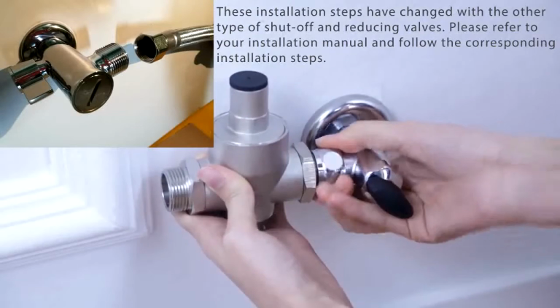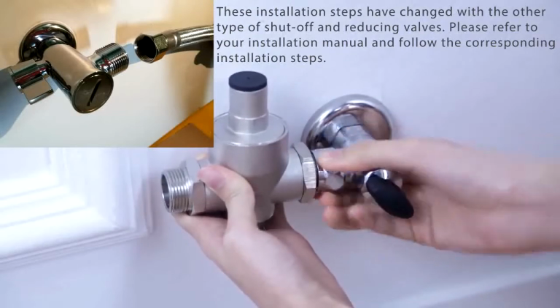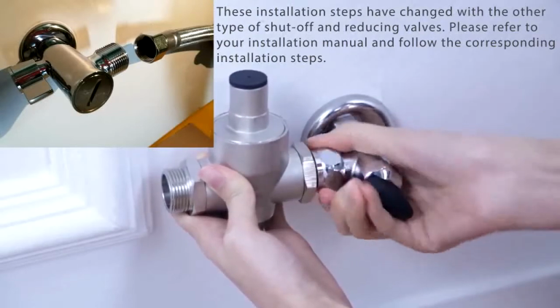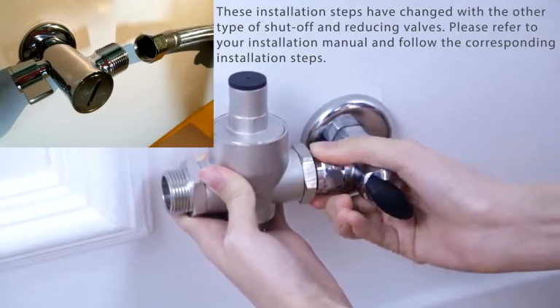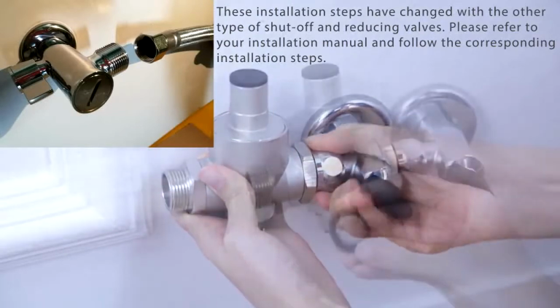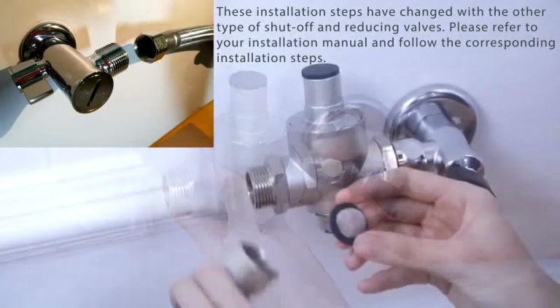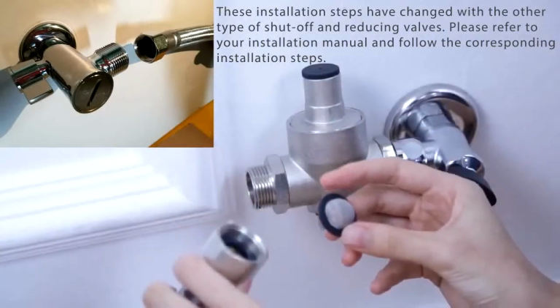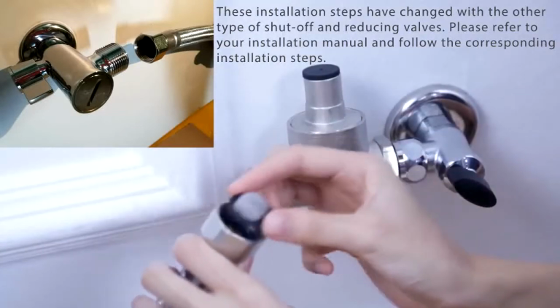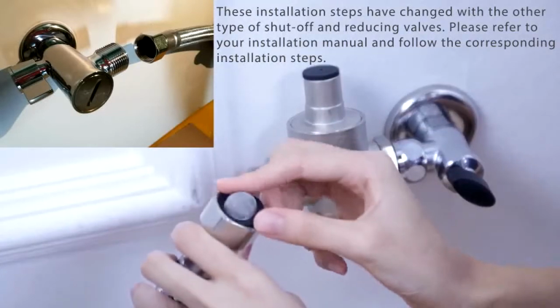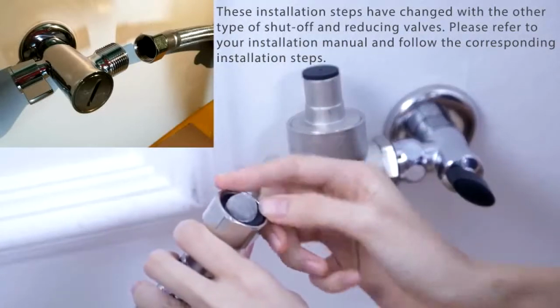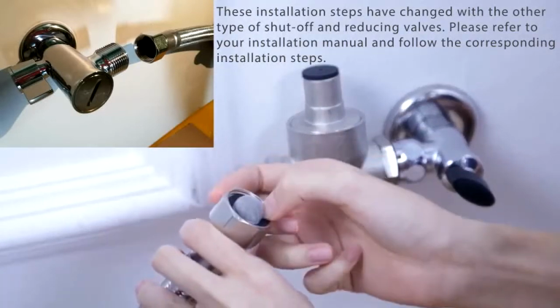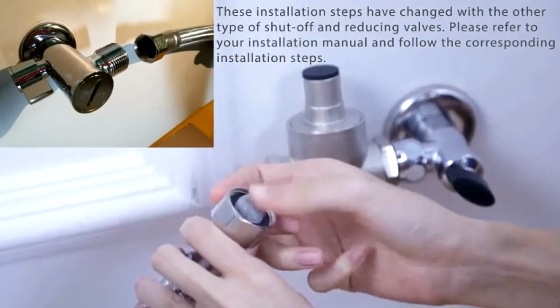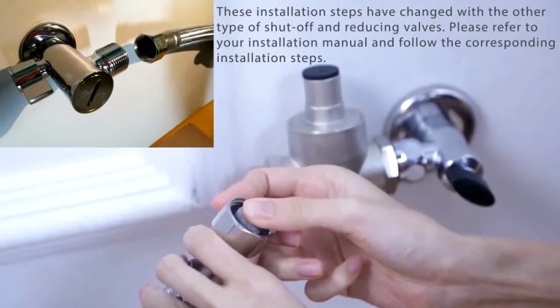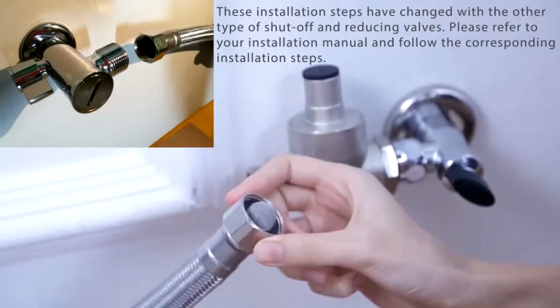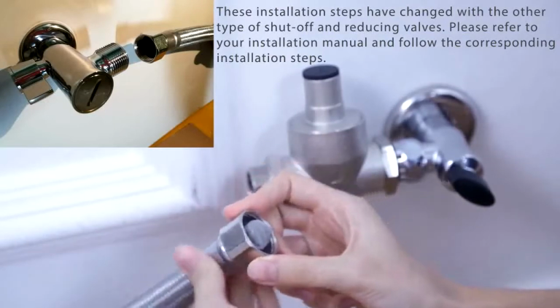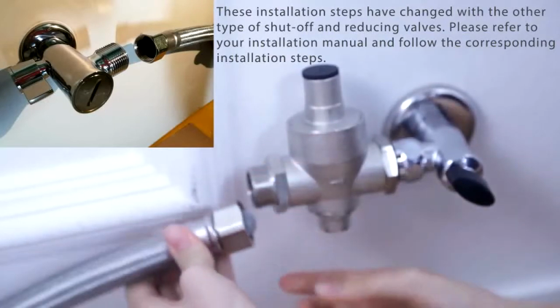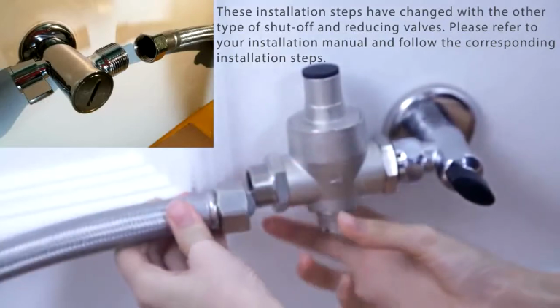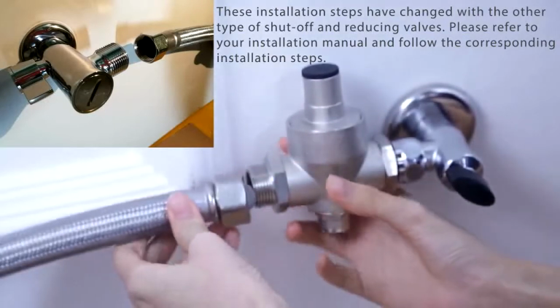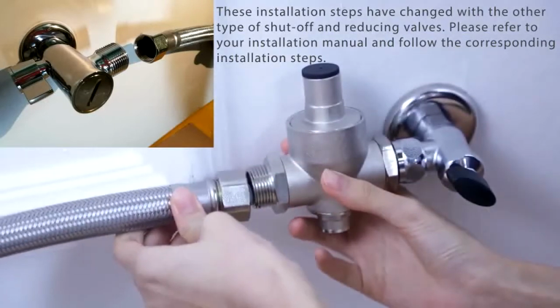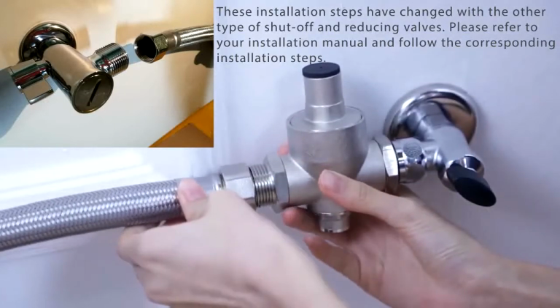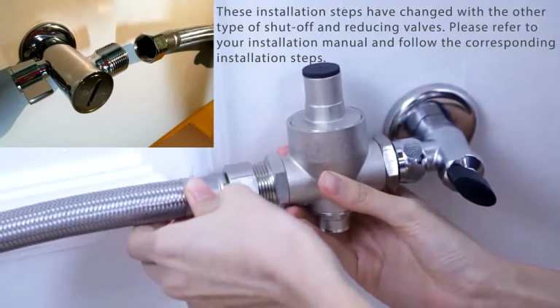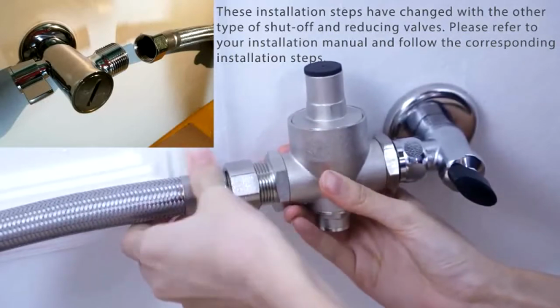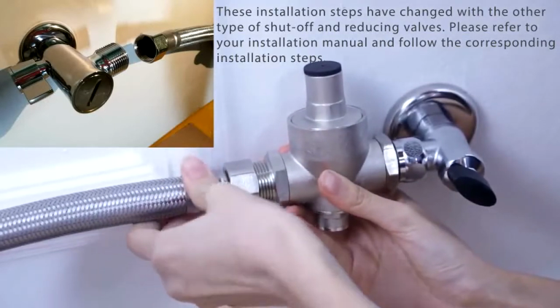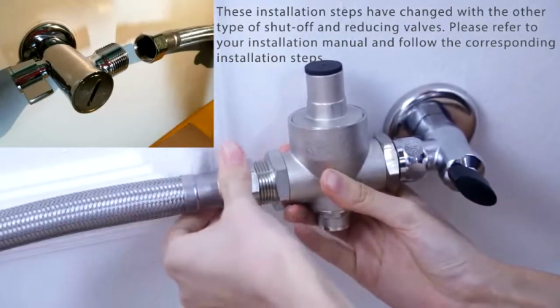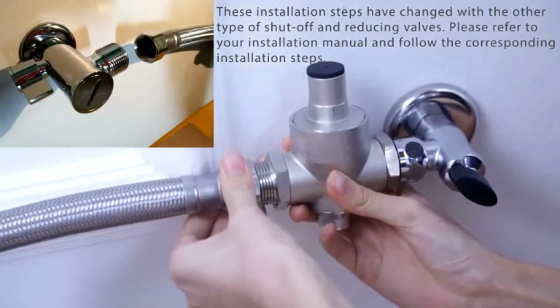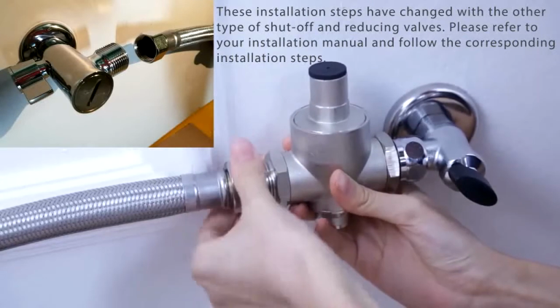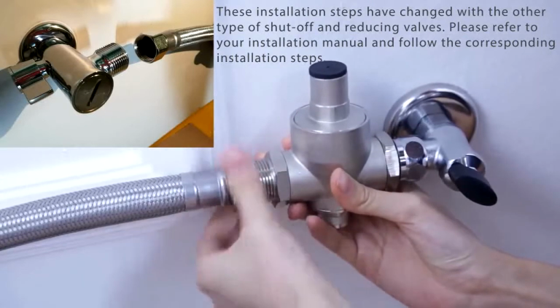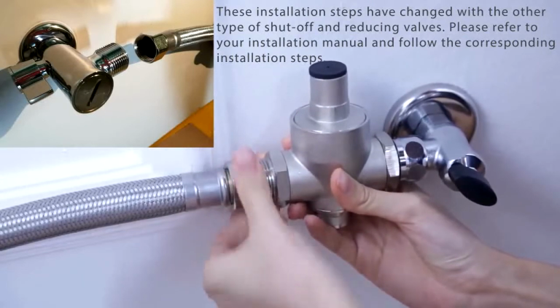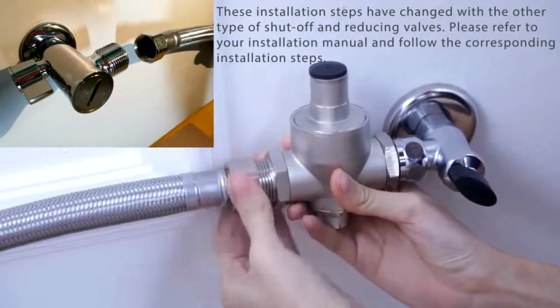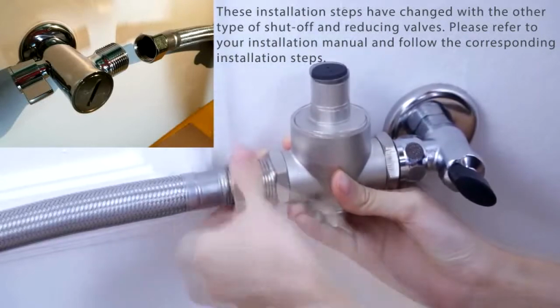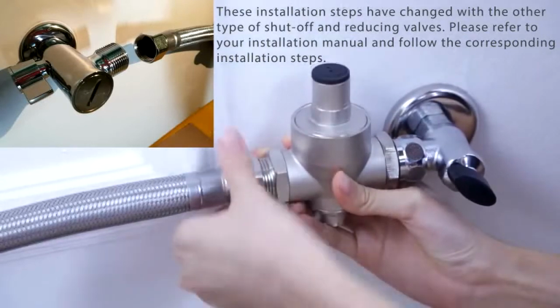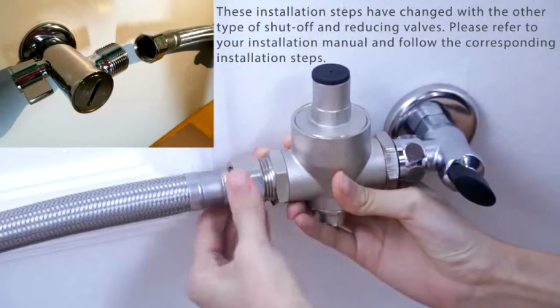Next, you may screw the shutoff valve onto the inlet pipe and then connect the reducing valve to the shutoff valve. Install the small water filter inside the supply line. Now connect the toilet supply line to the reducing valve.